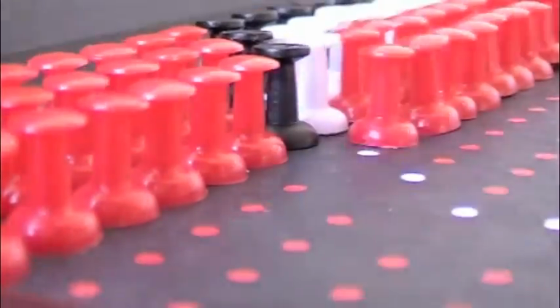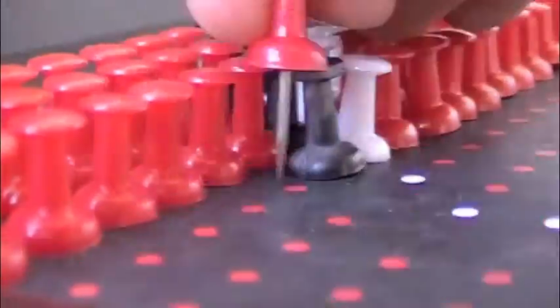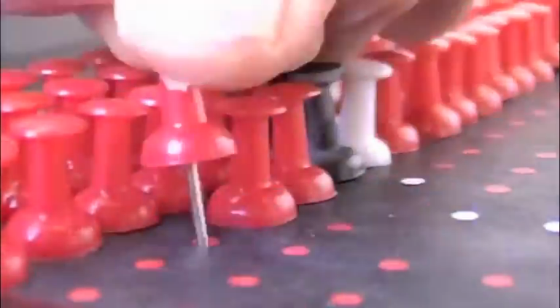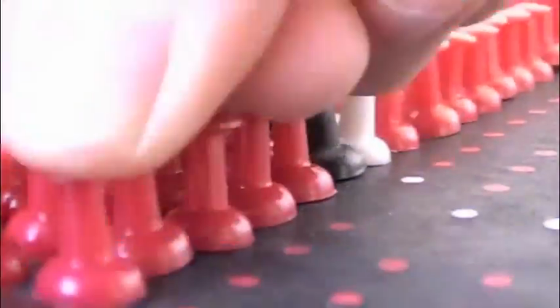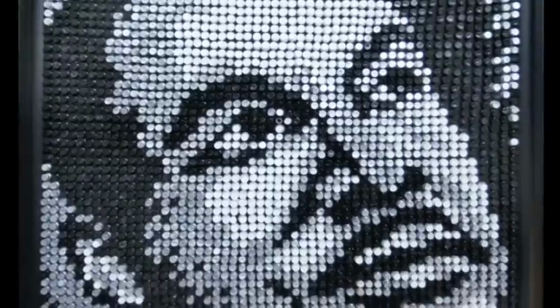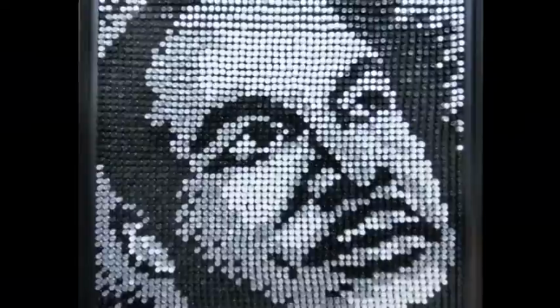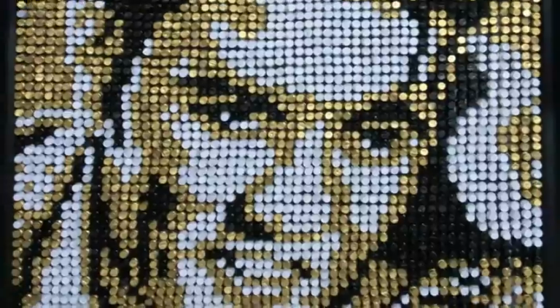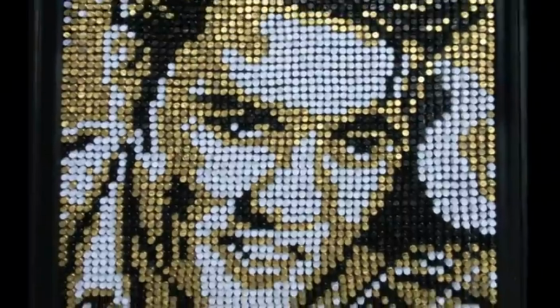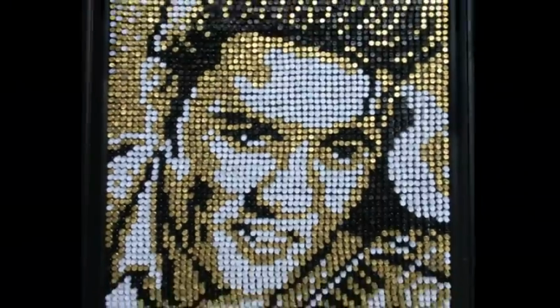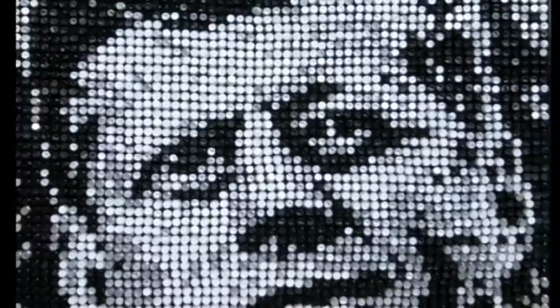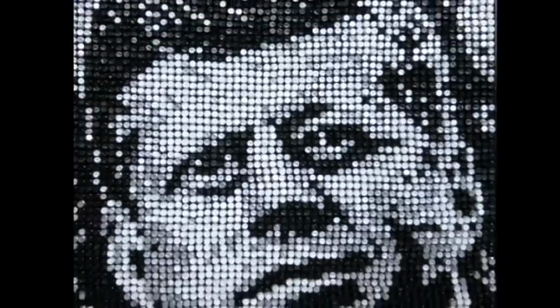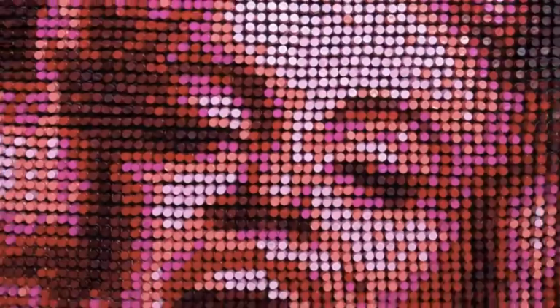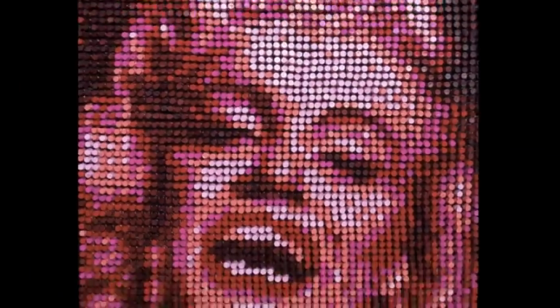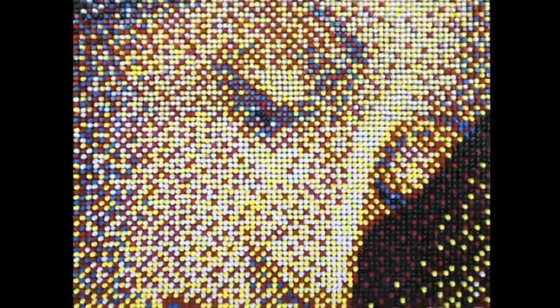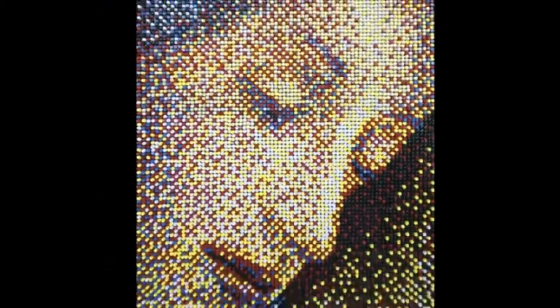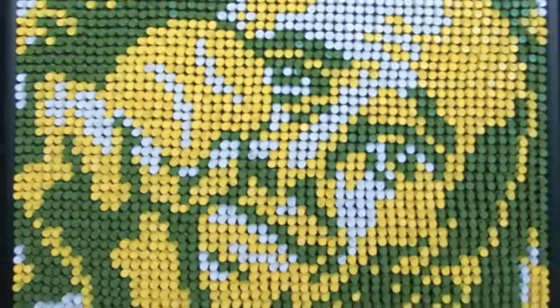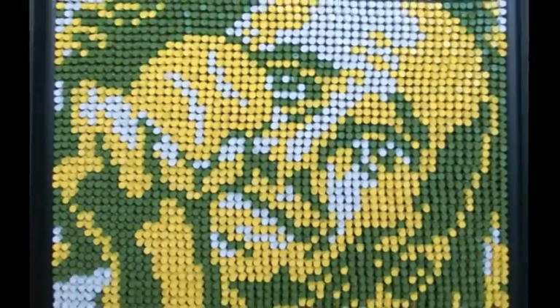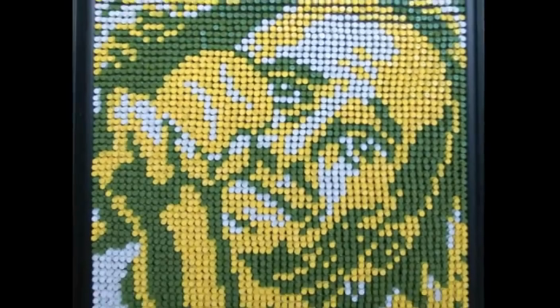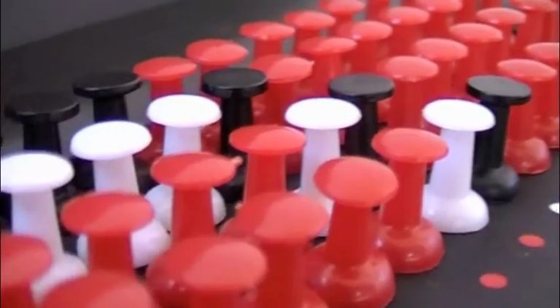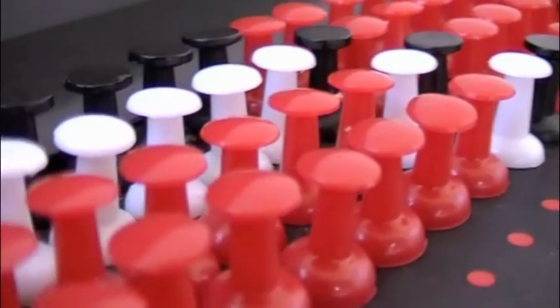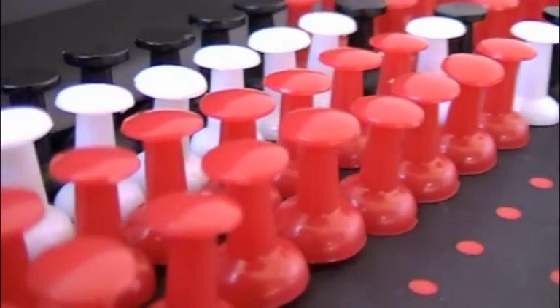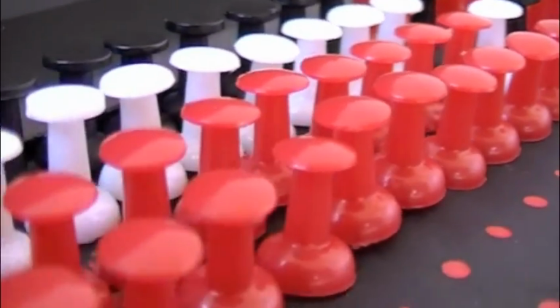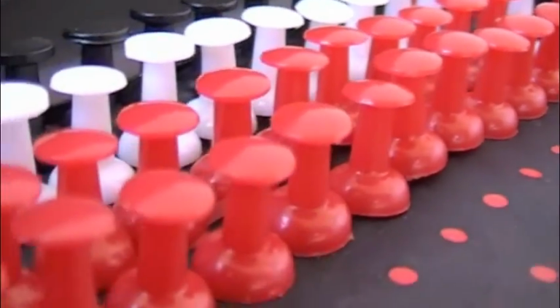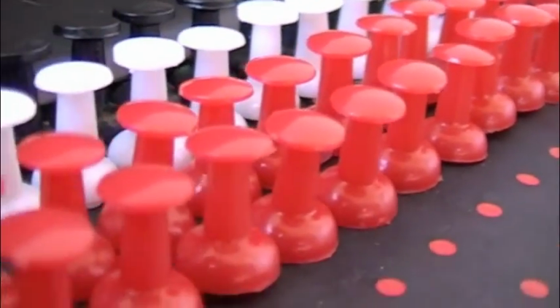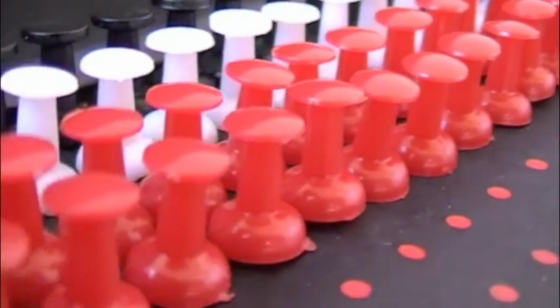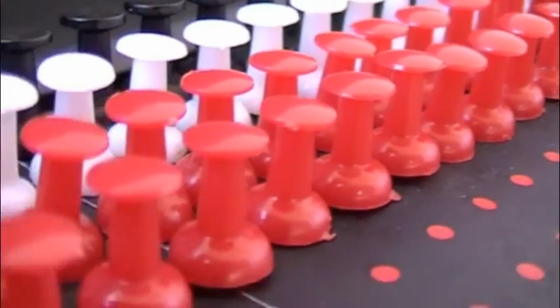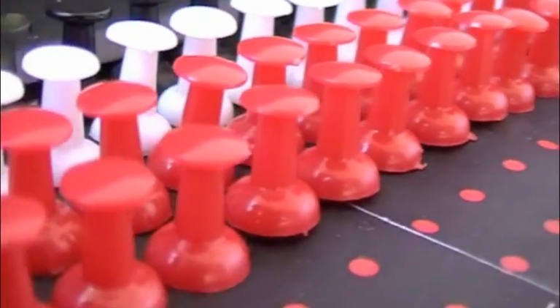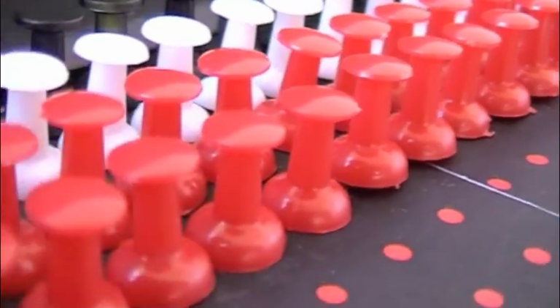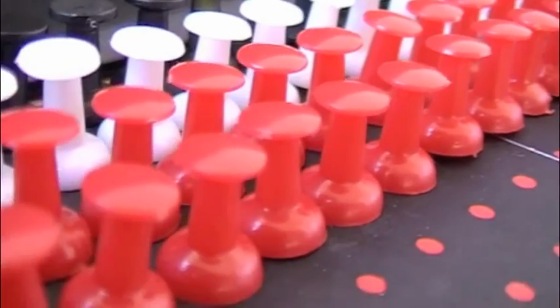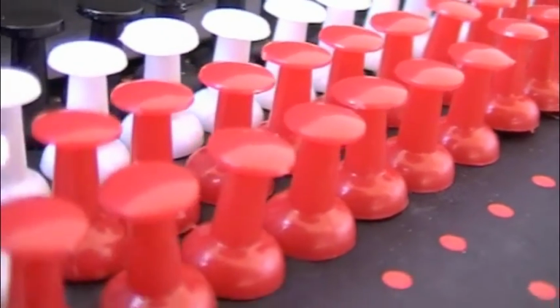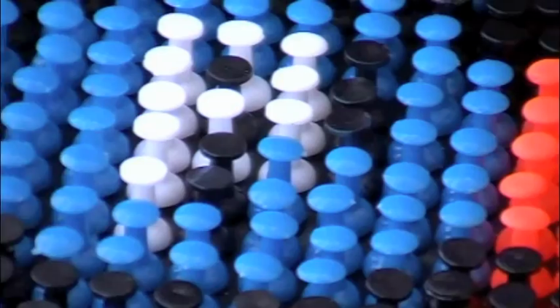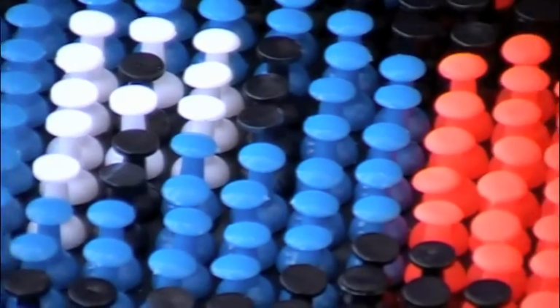Depicting famous figures through history, music, politics, theater, religion, and sports, each design is collaged out with thousands of strategically placed plastic pushpins.